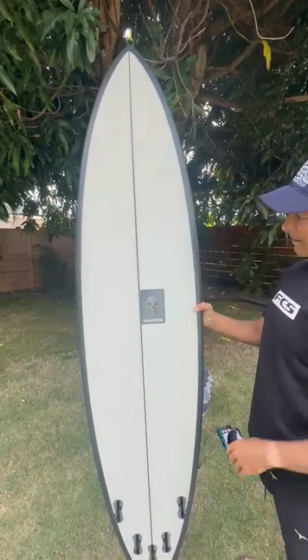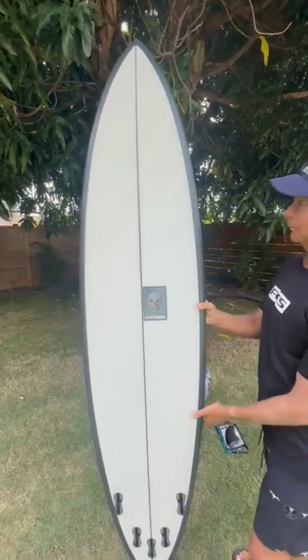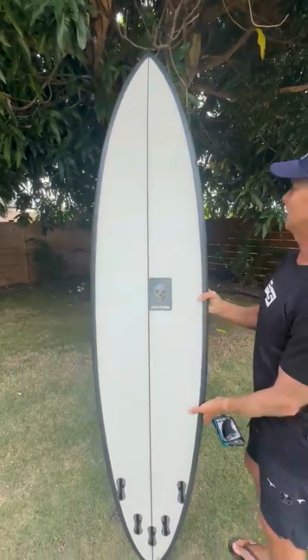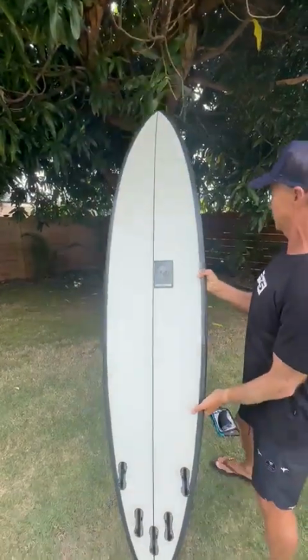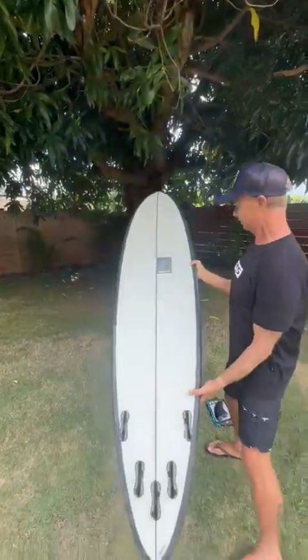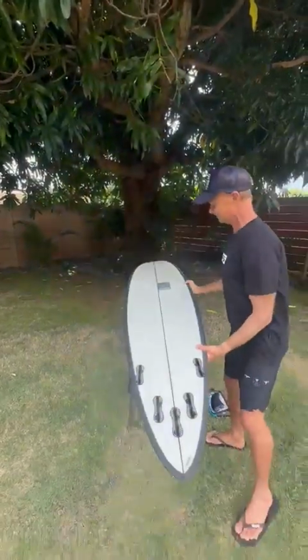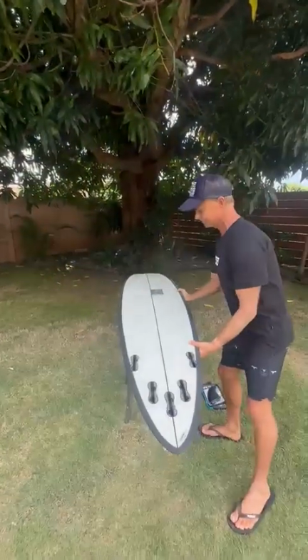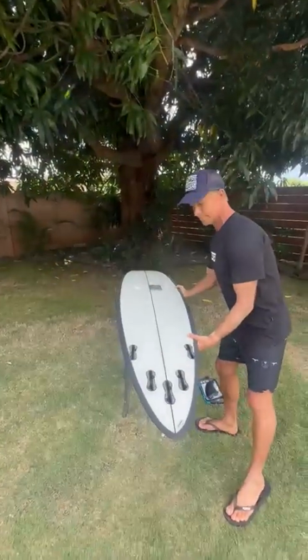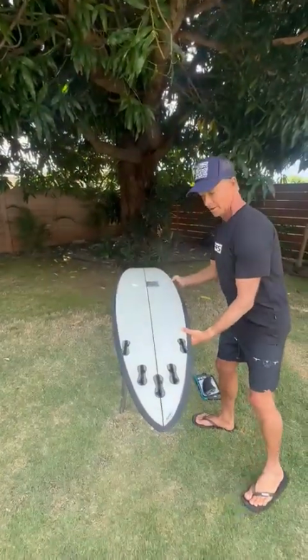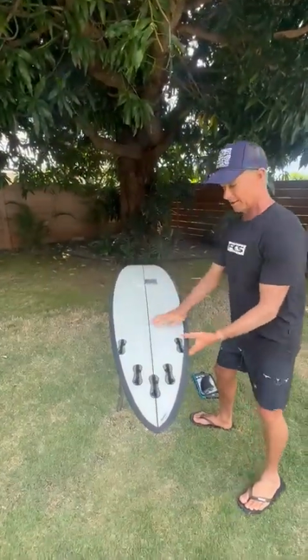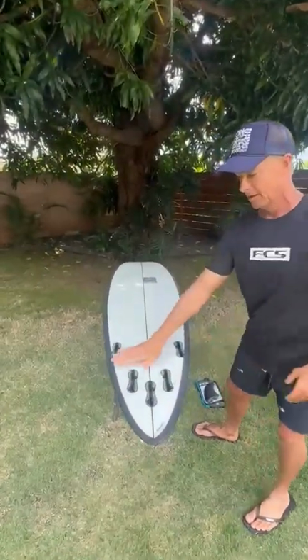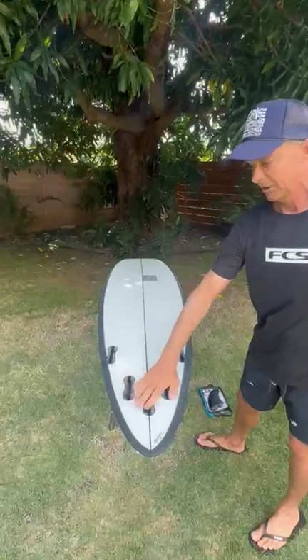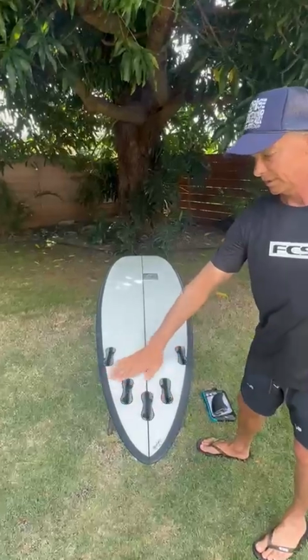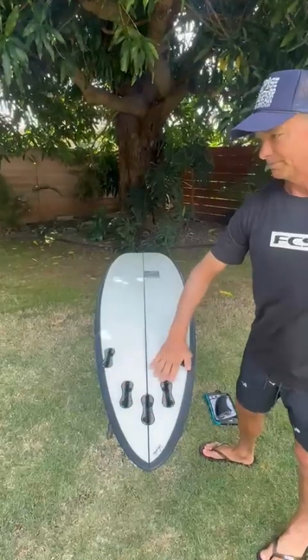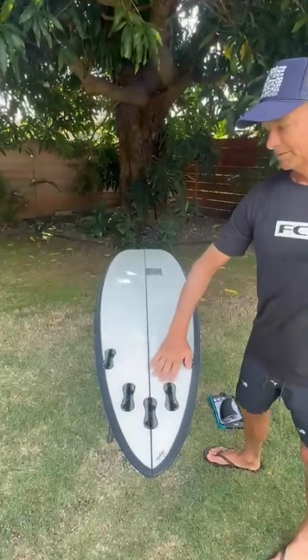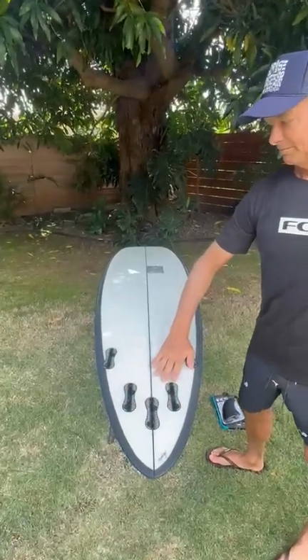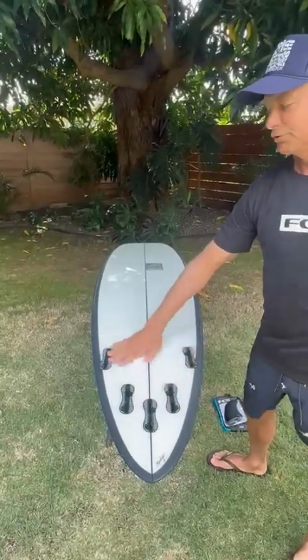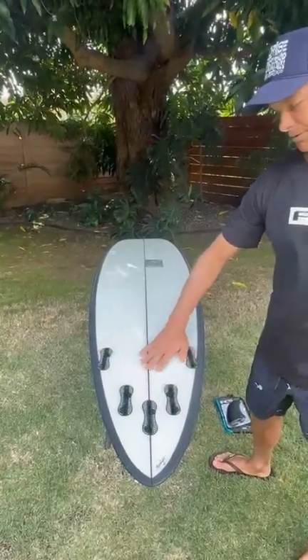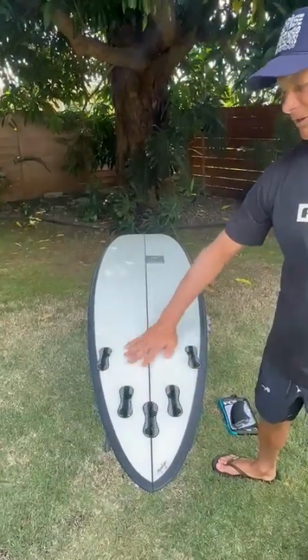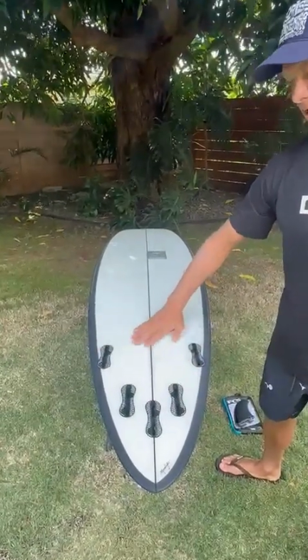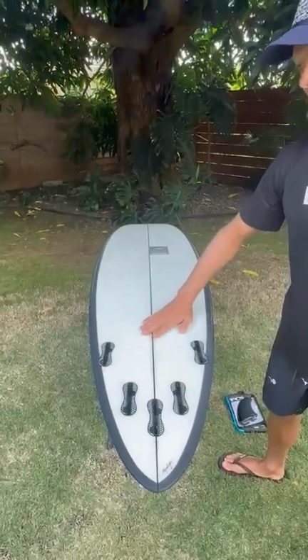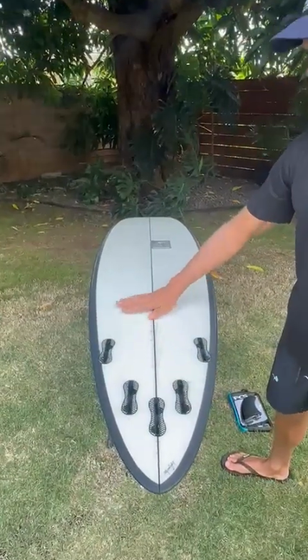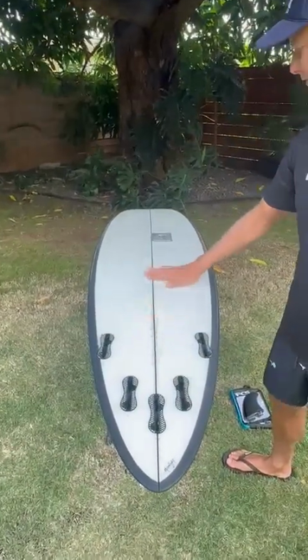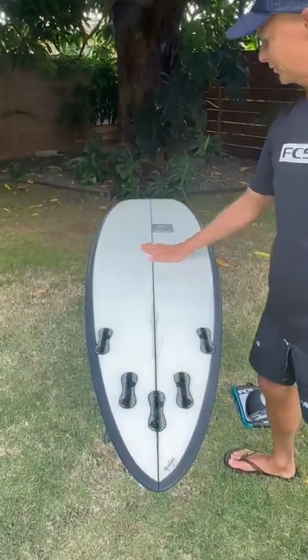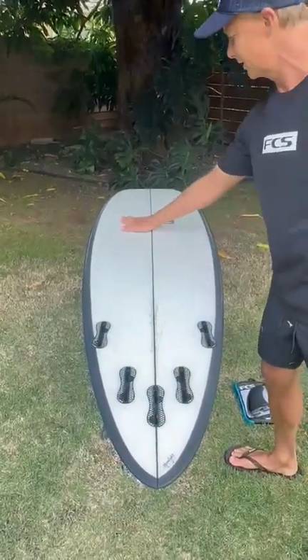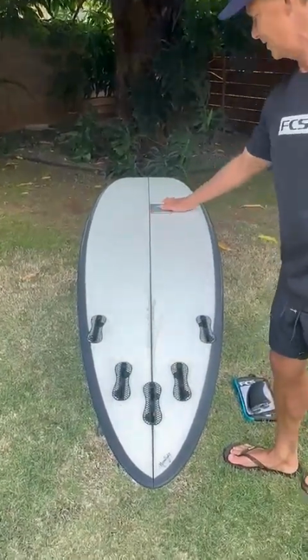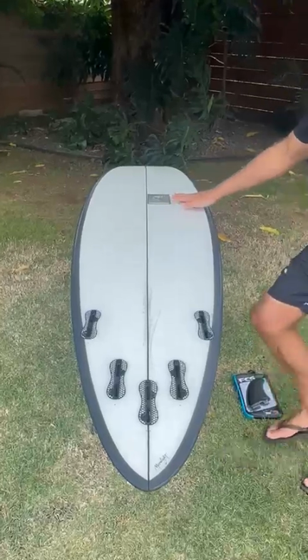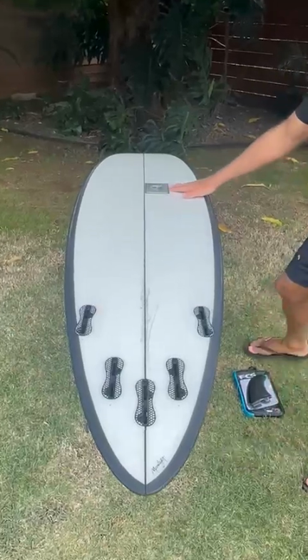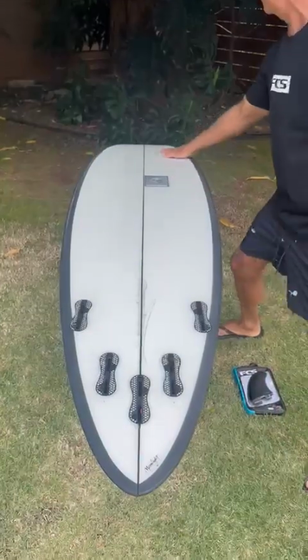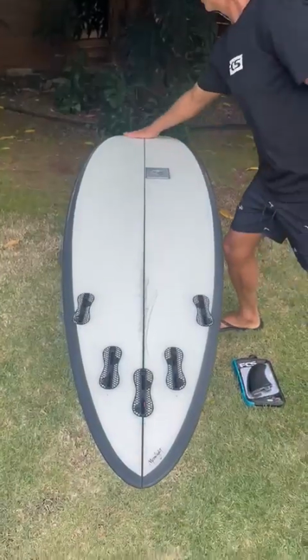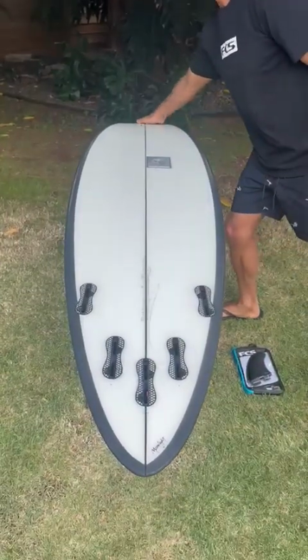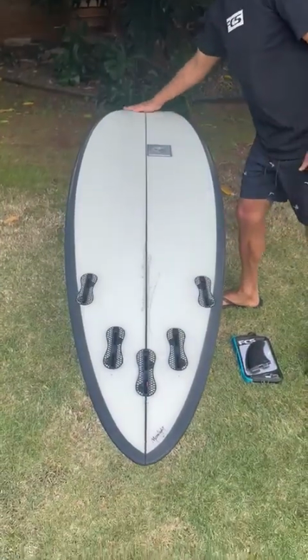As far as the bottom goes, it's a neutral double concave — keeps it free and loose, kind of runs up here a little bit more, and then a rolled entry up at the nose.